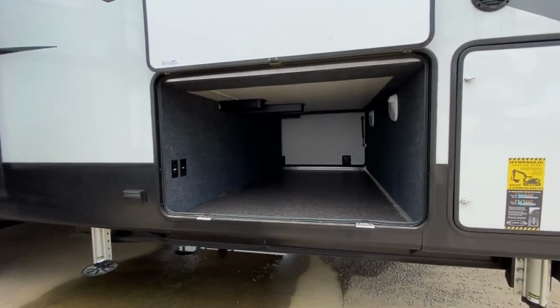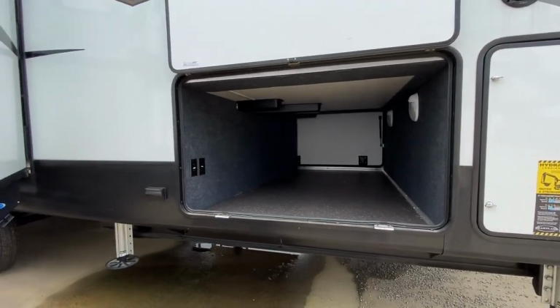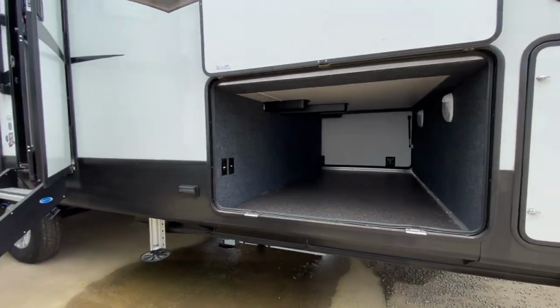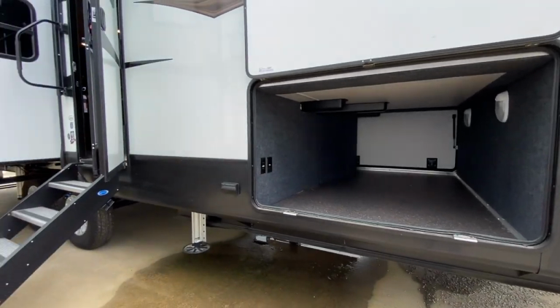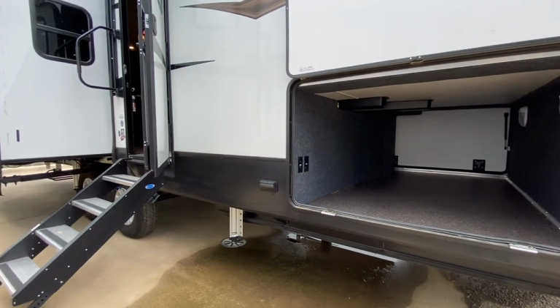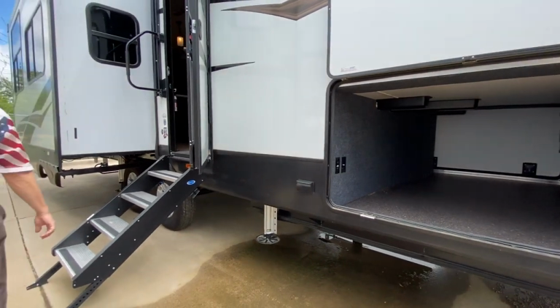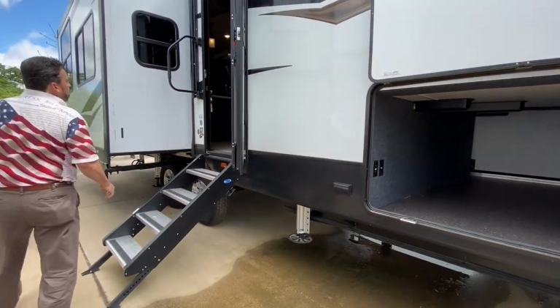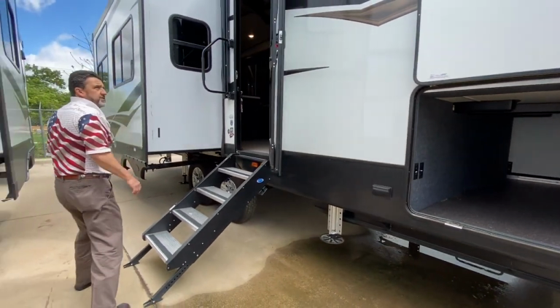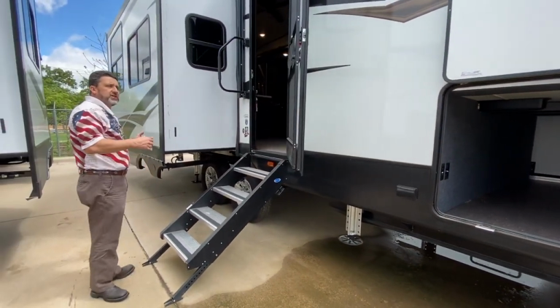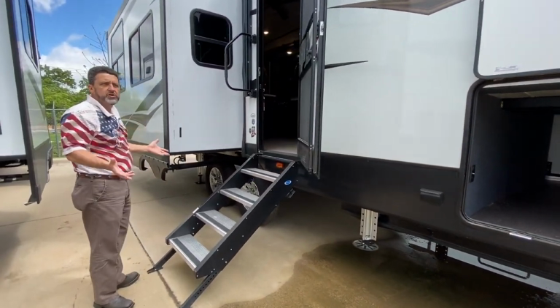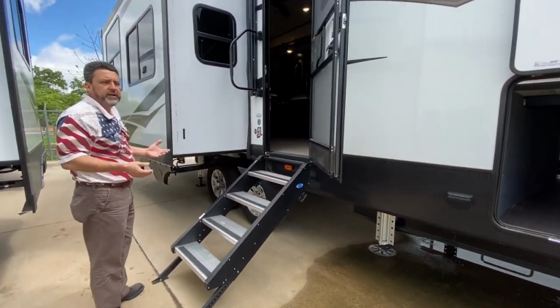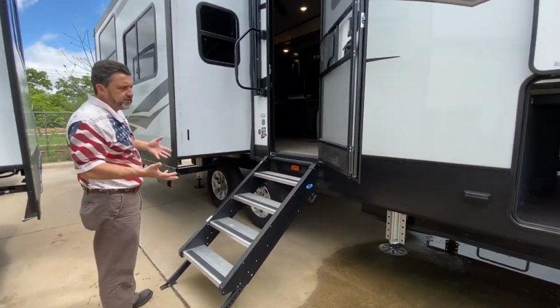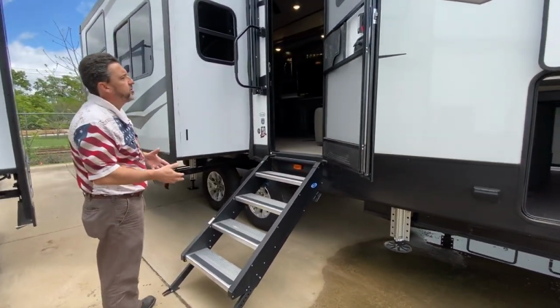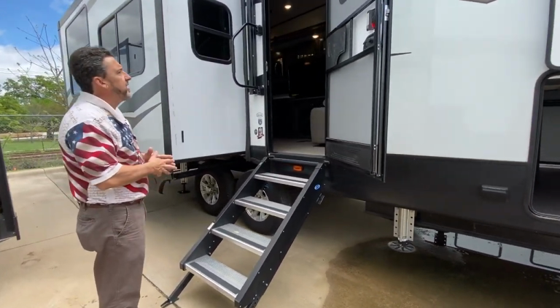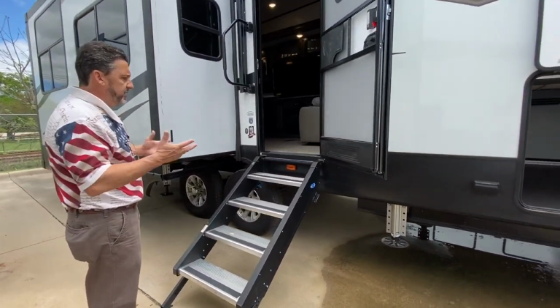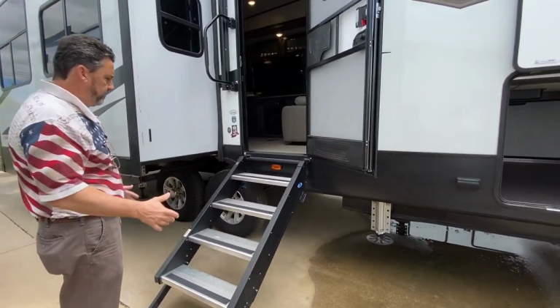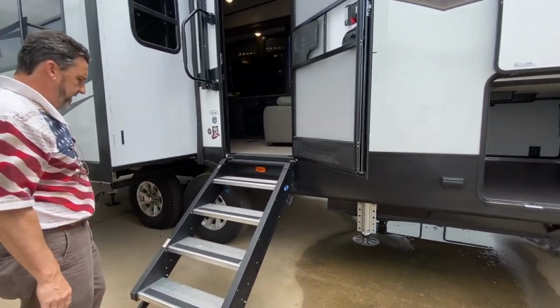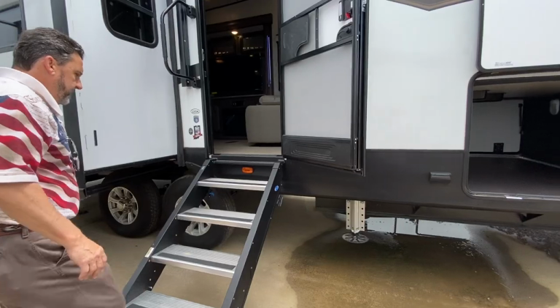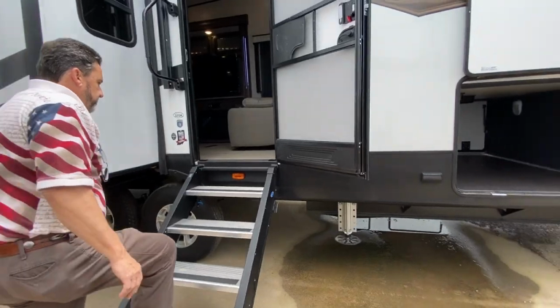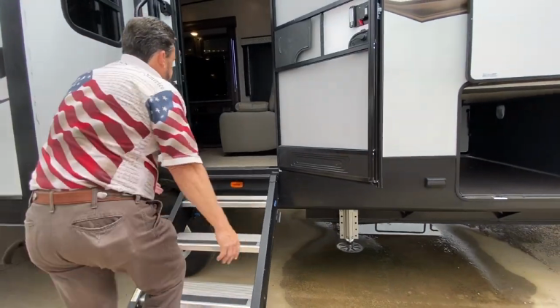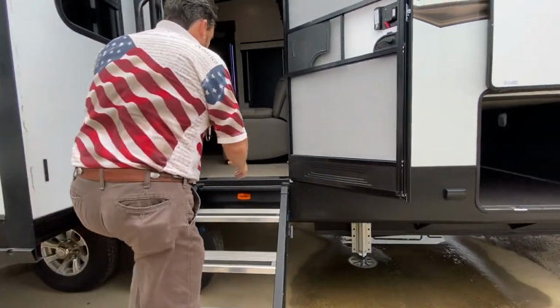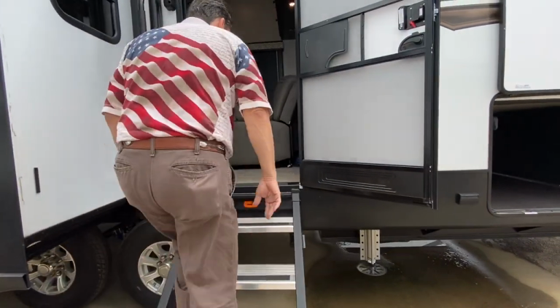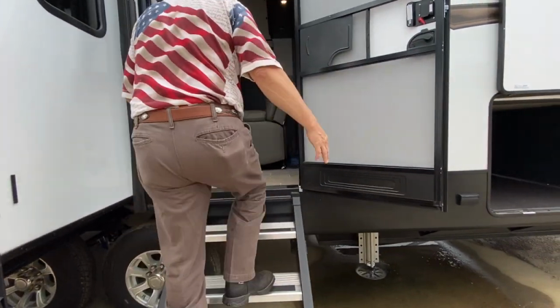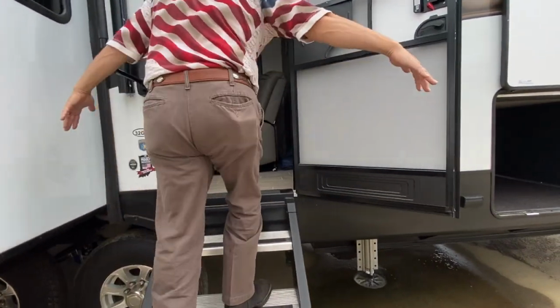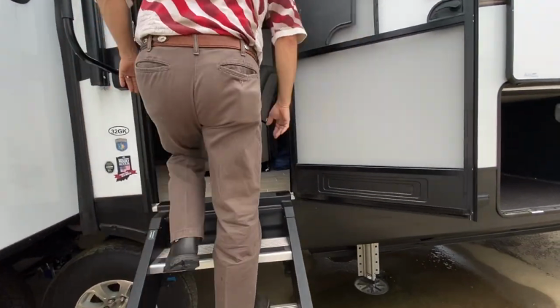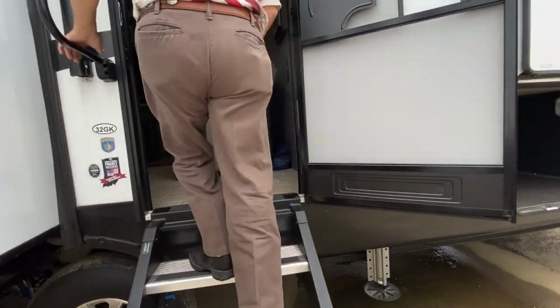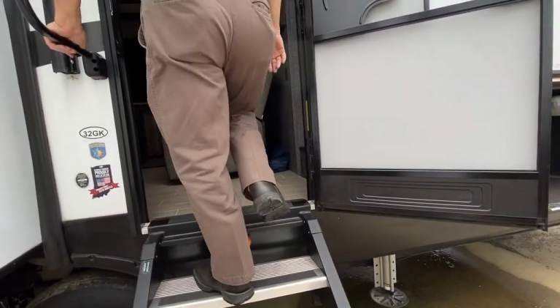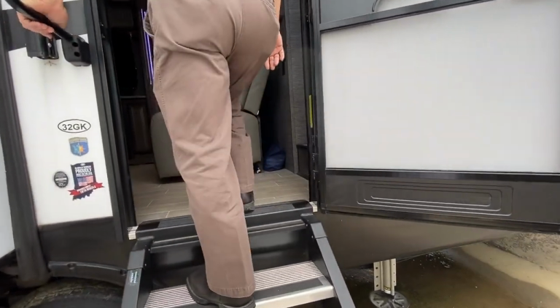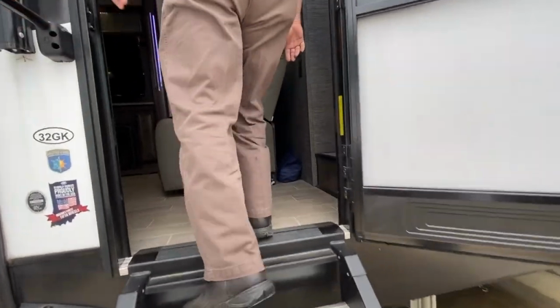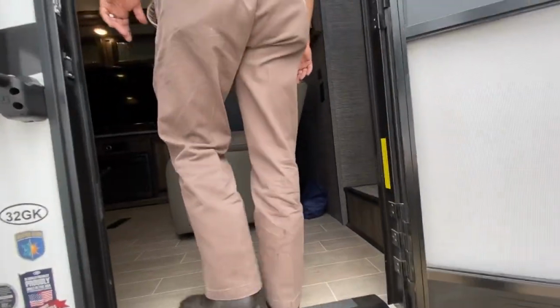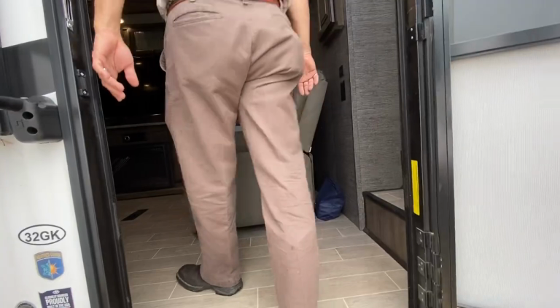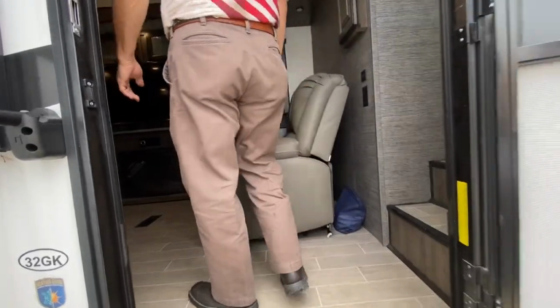This is going to be a rear kitchen model. It has a nice large awning, it is electric, LED lights on the outside, residential steps nice and wide, large grab handle coming in.